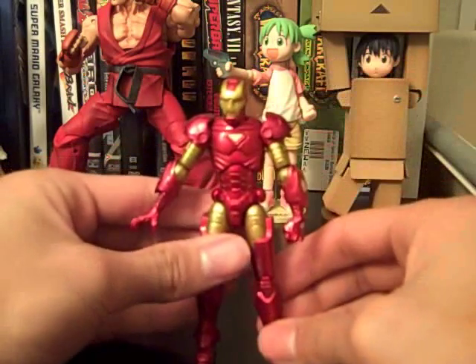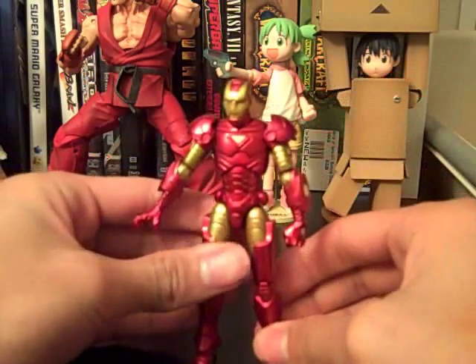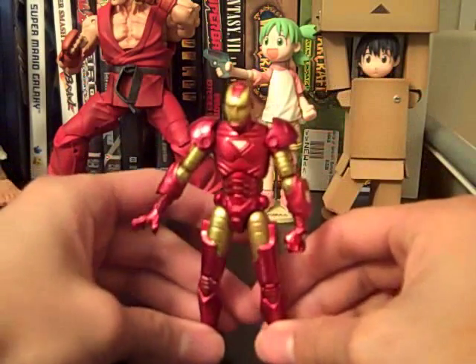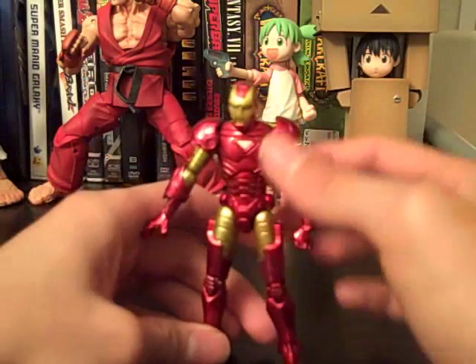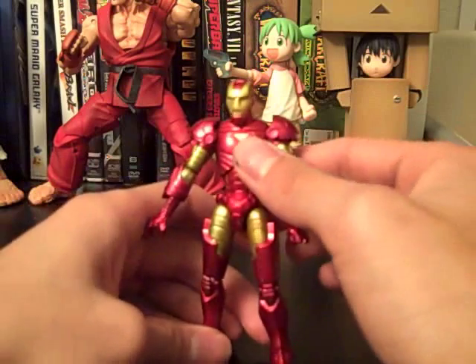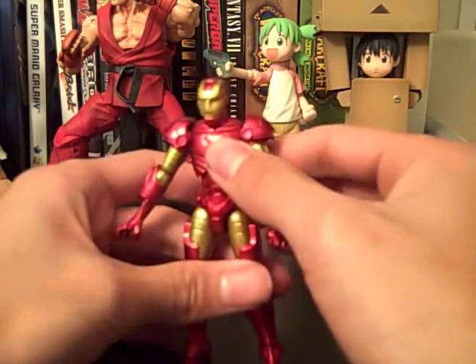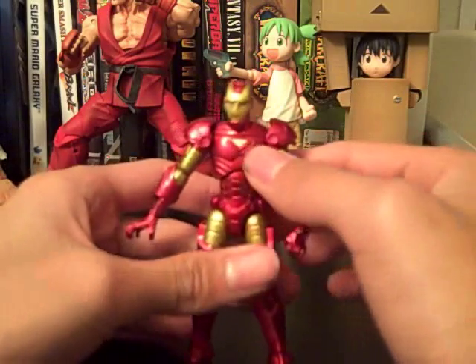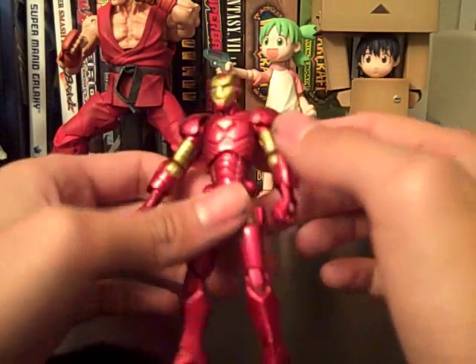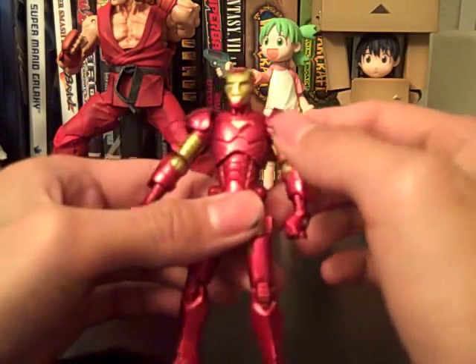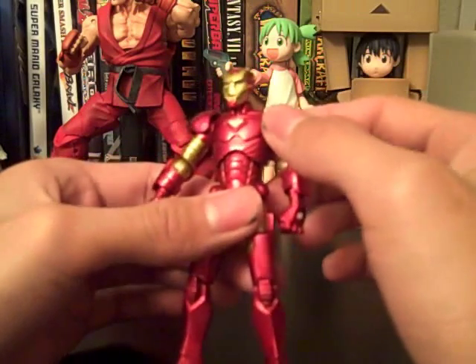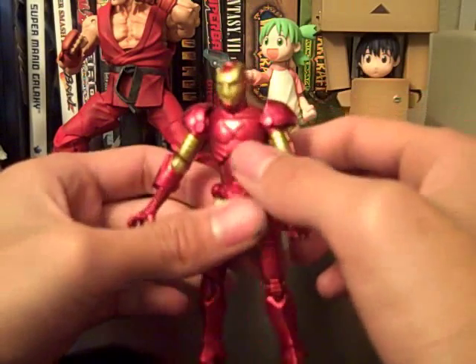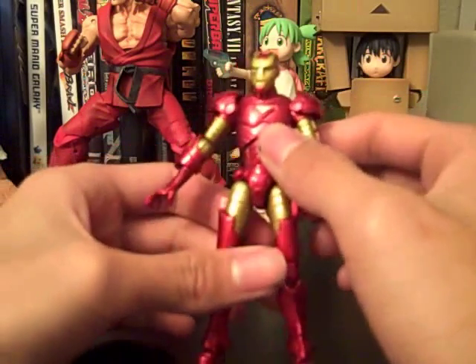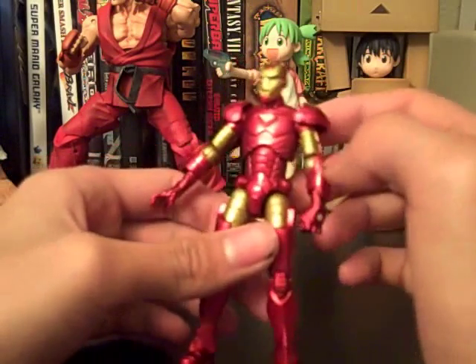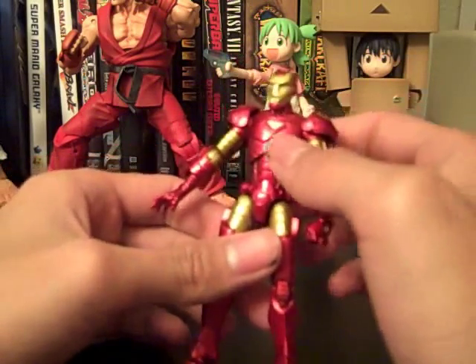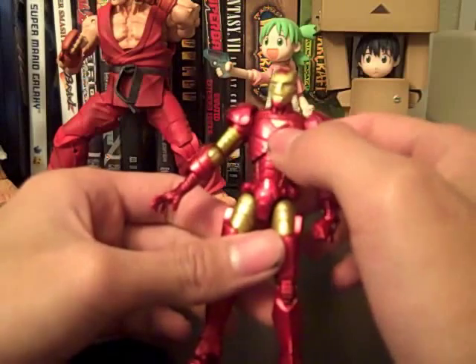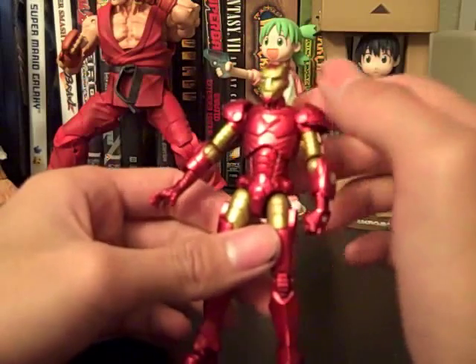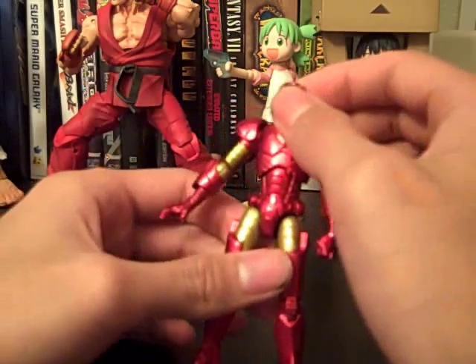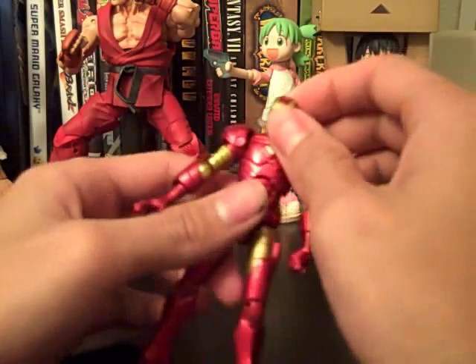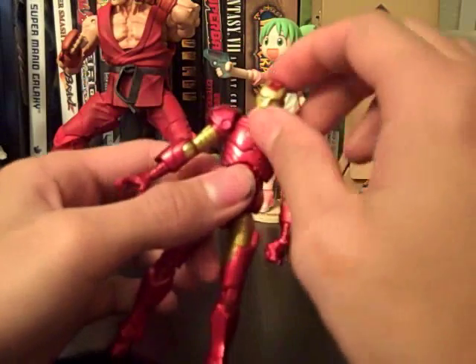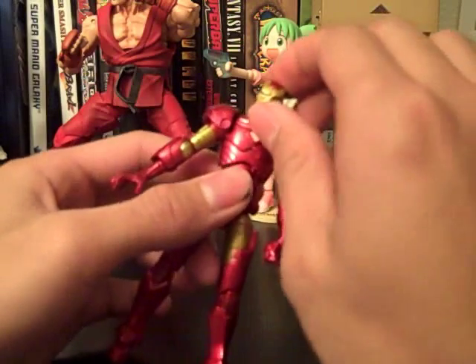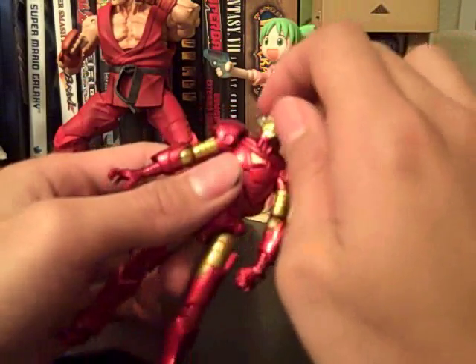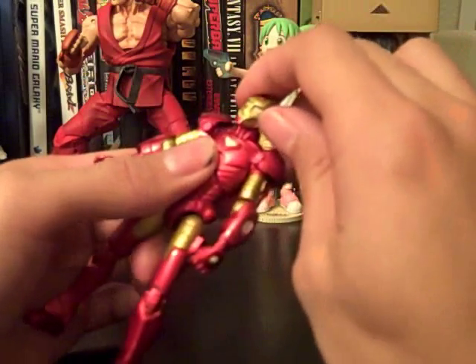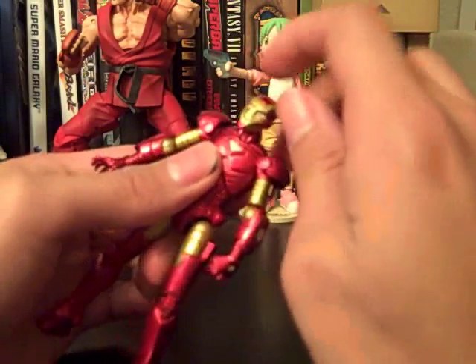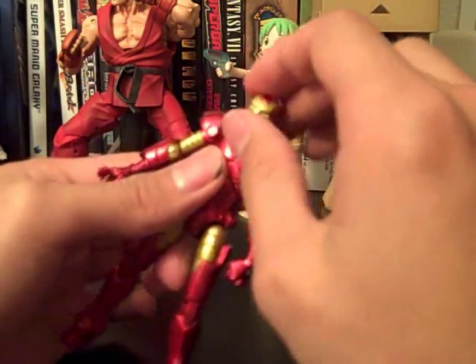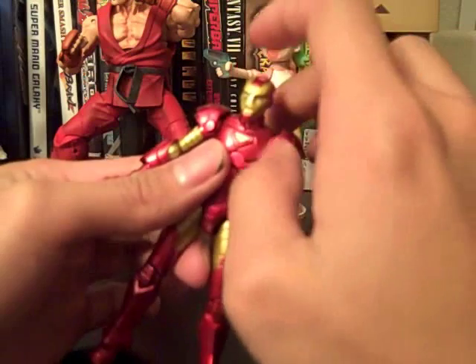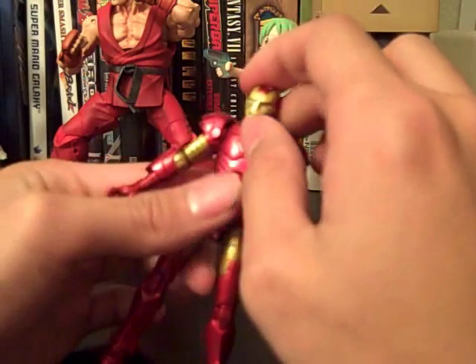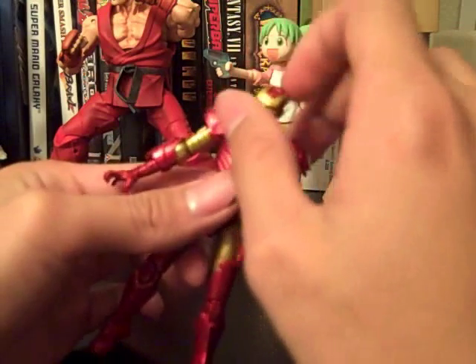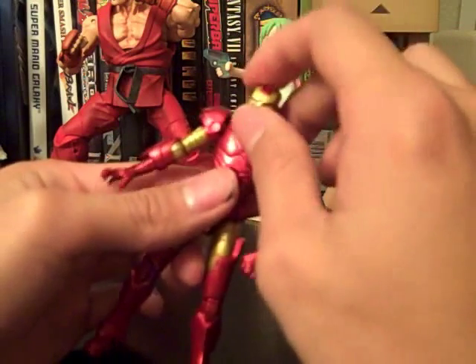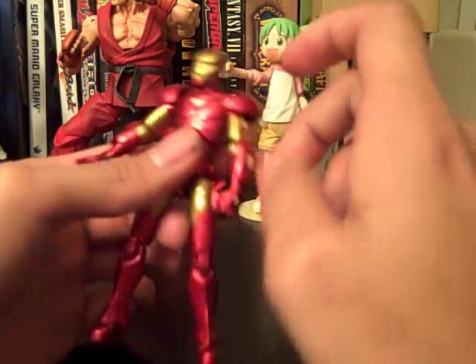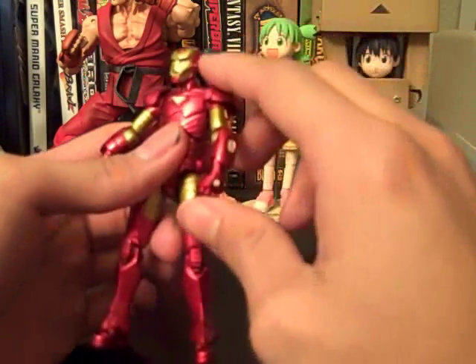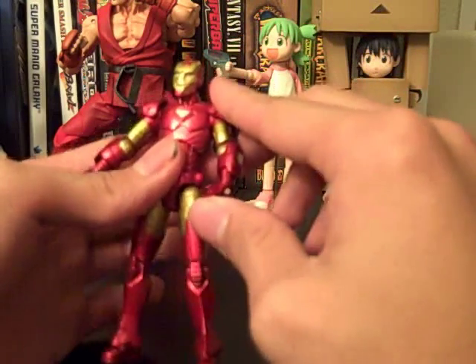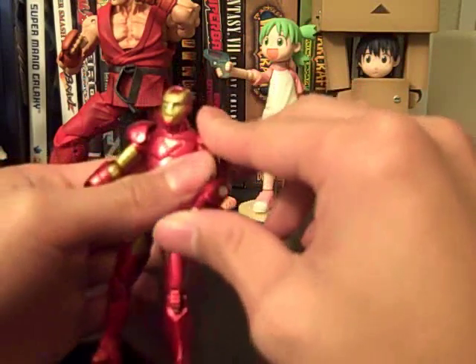Overall, I like the paint scheme and the detail on this figure — it's really nice, especially for a three-inch figure. But as for articulation, it kind of left me wanting more than it actually gave.